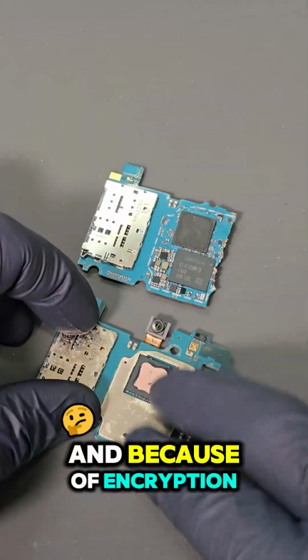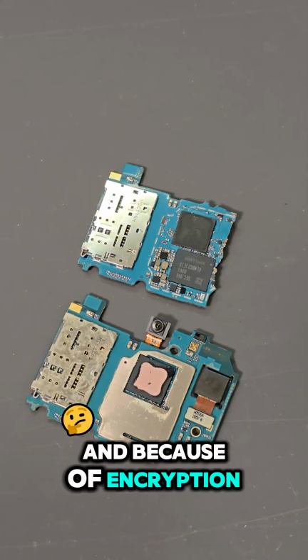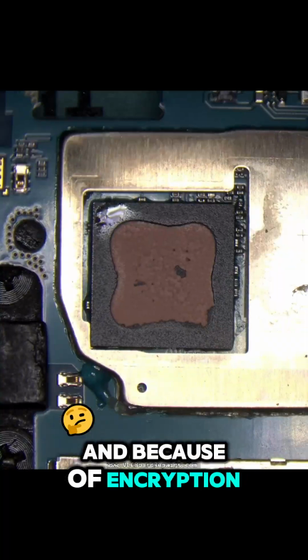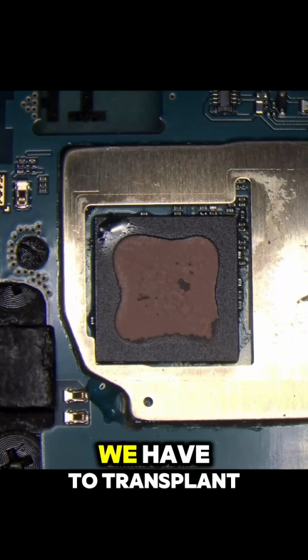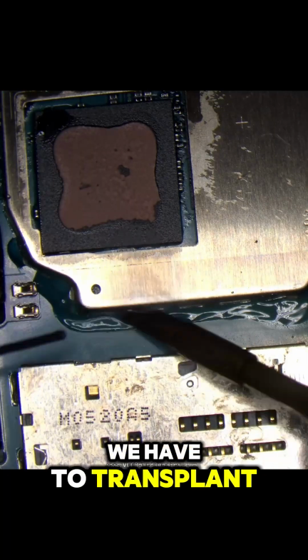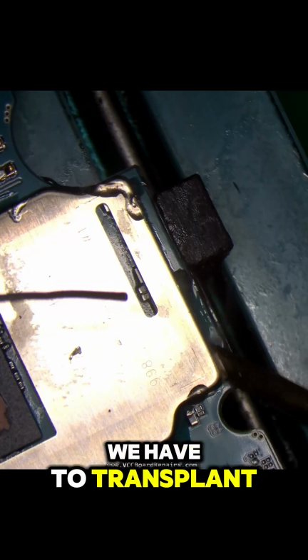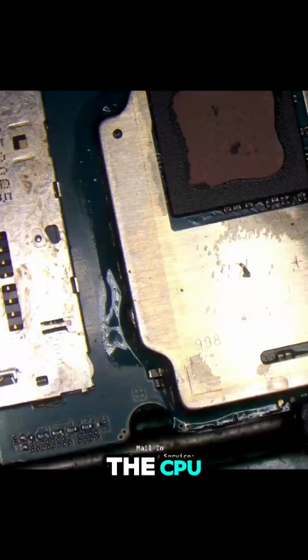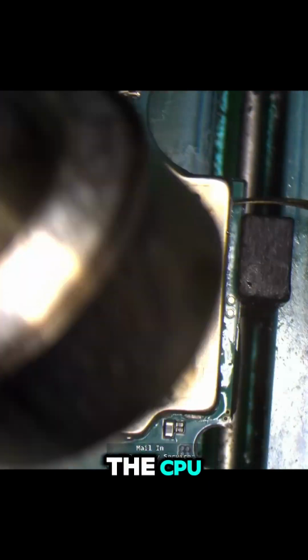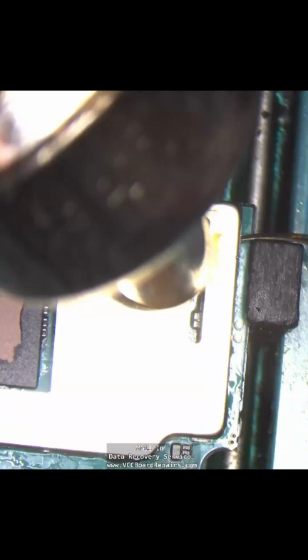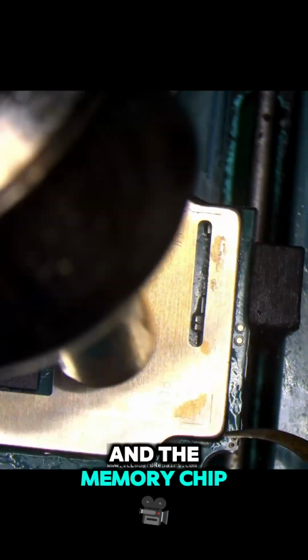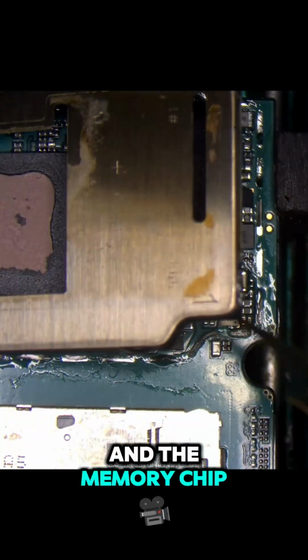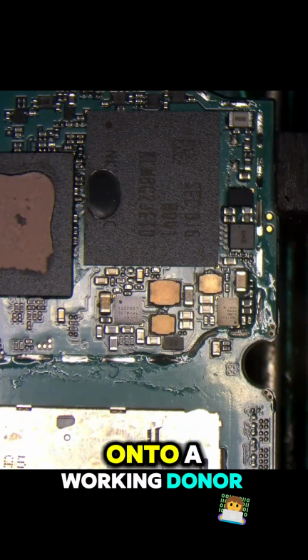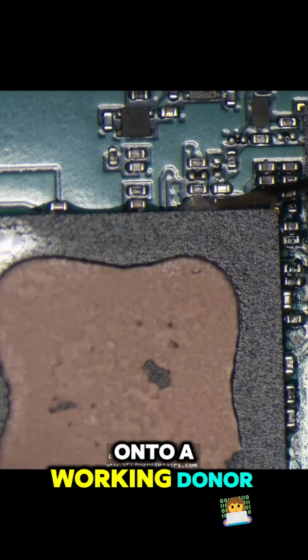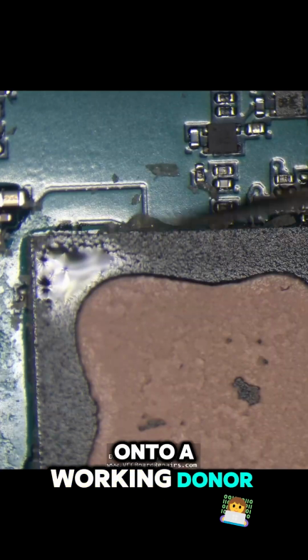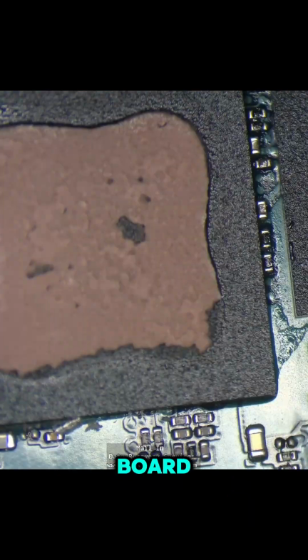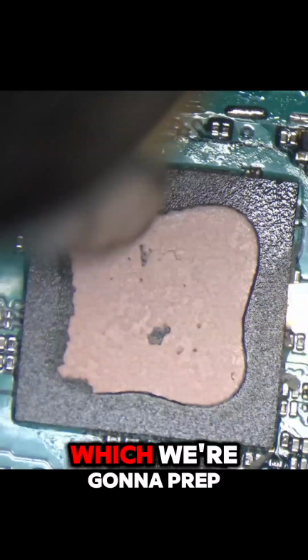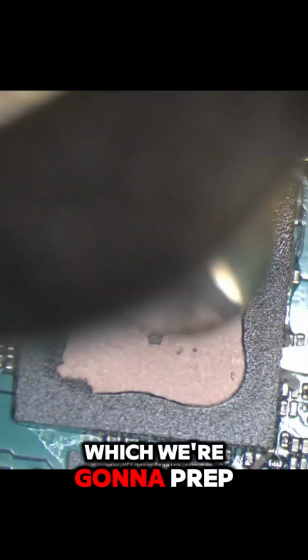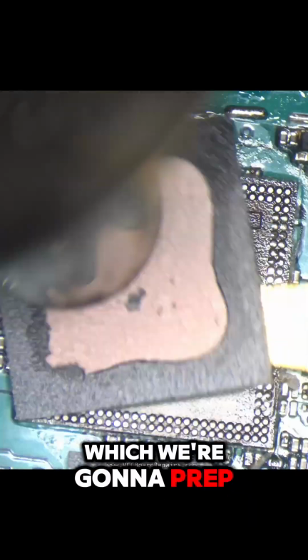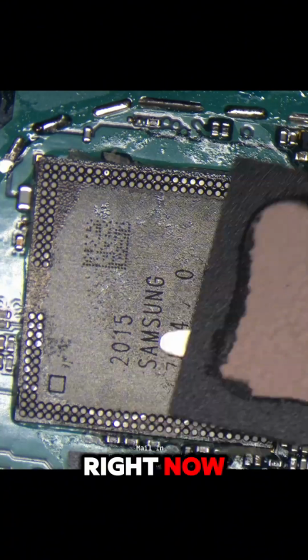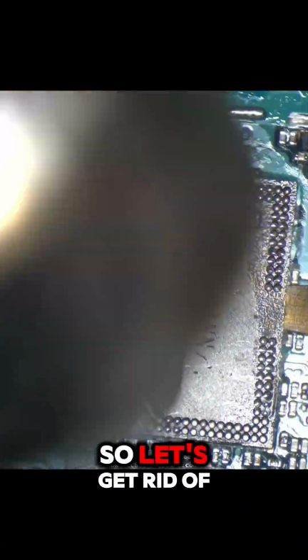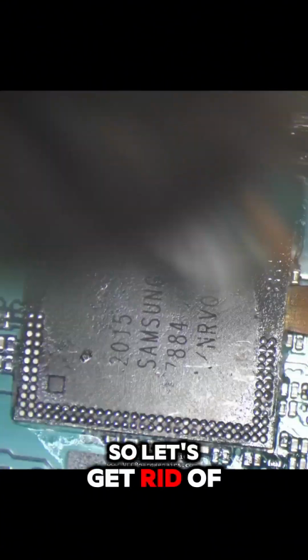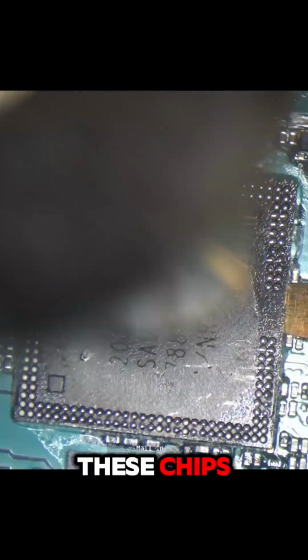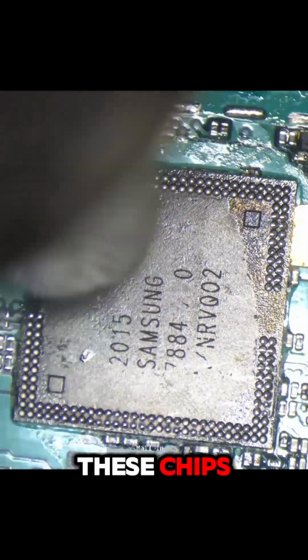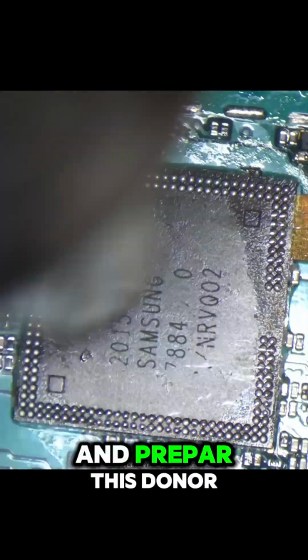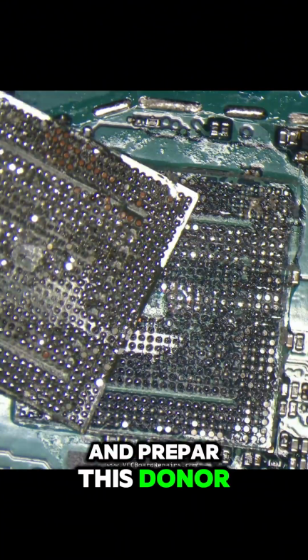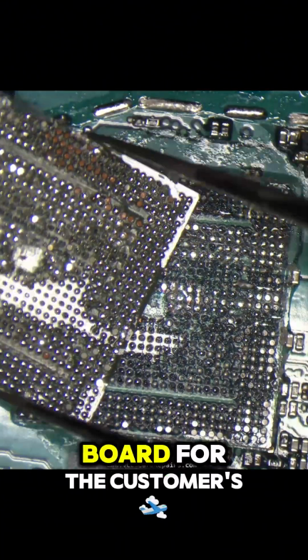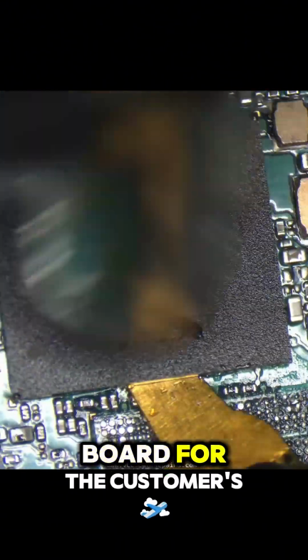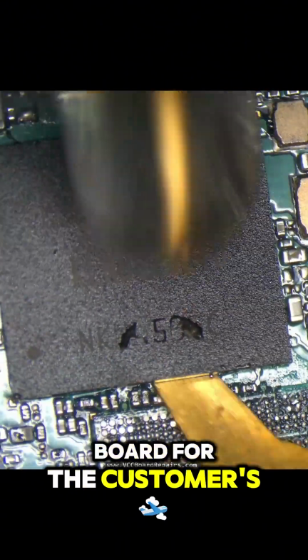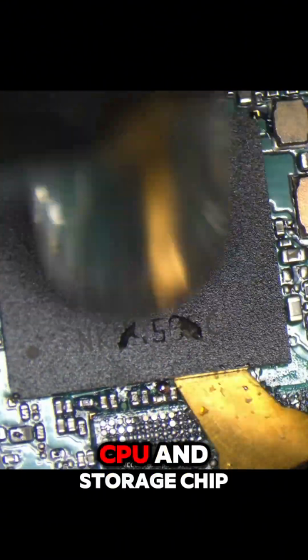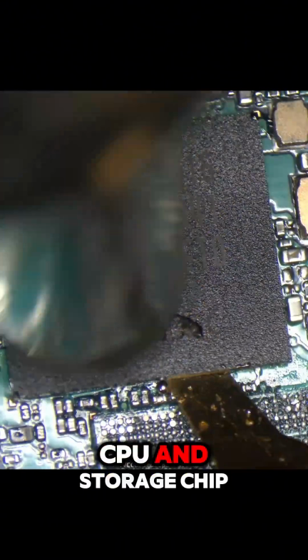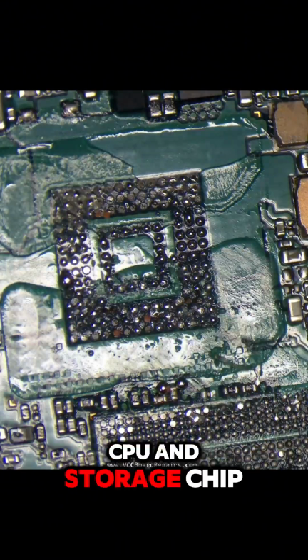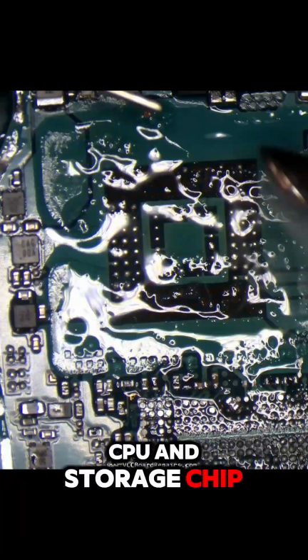Because of encryption, we have to transplant the CPU and the memory chip onto a working donor board, which we're going to prep right now. So let's get rid of these chips and prepare this donor board for the customer's CPU and storage chip.